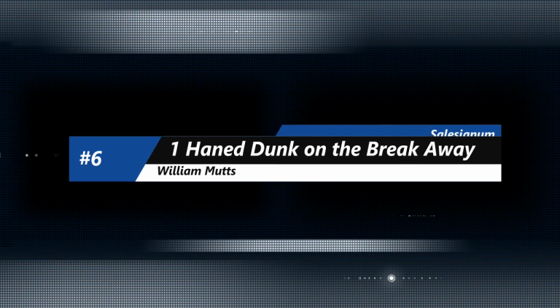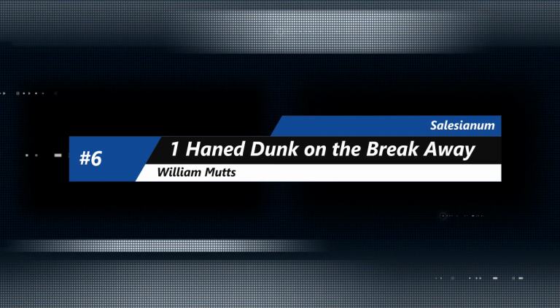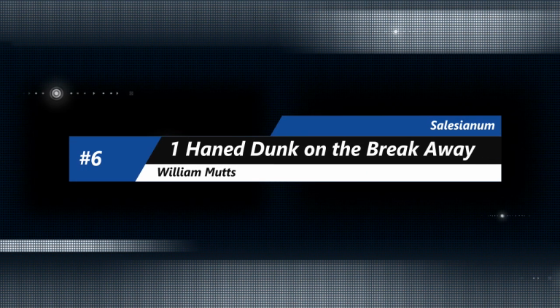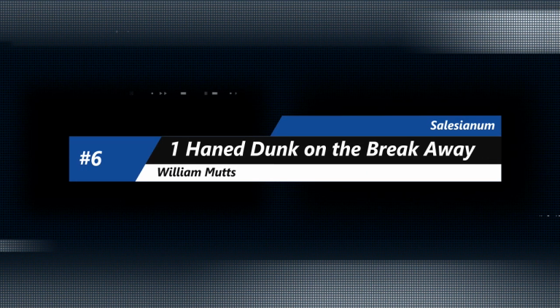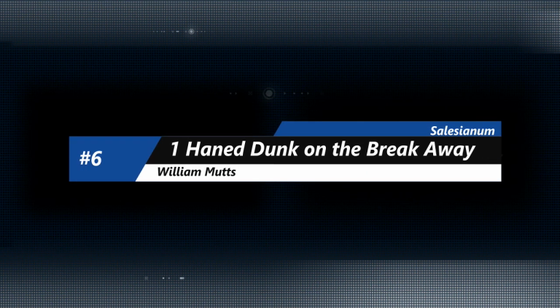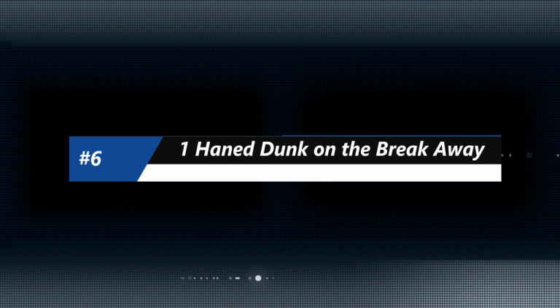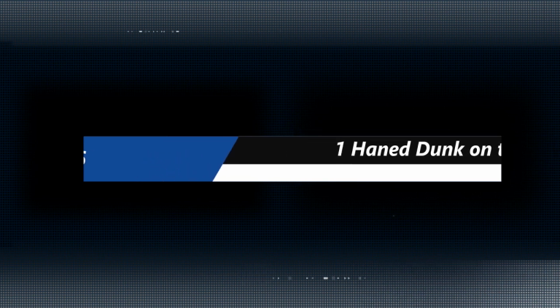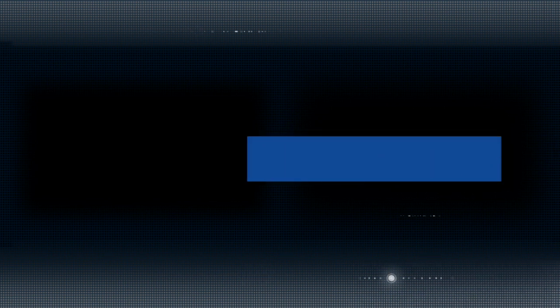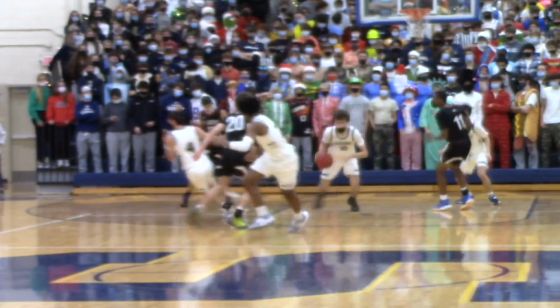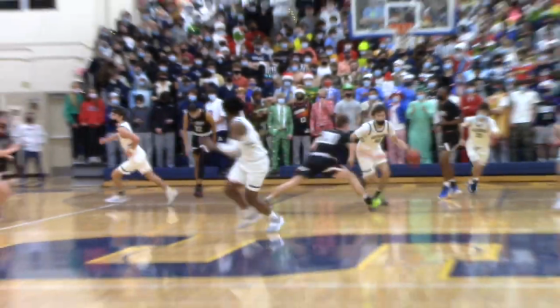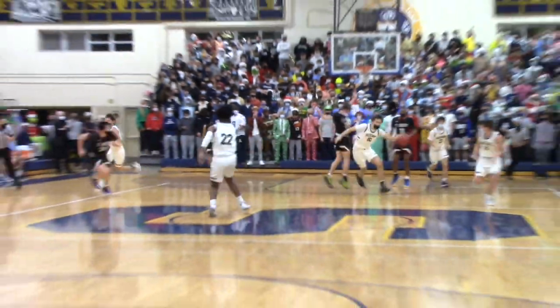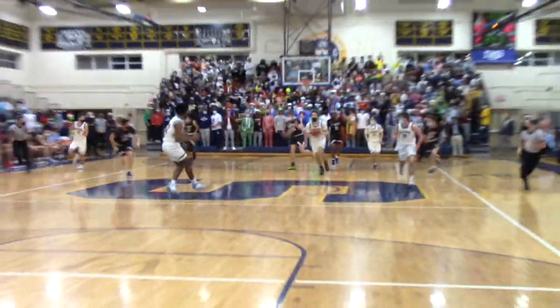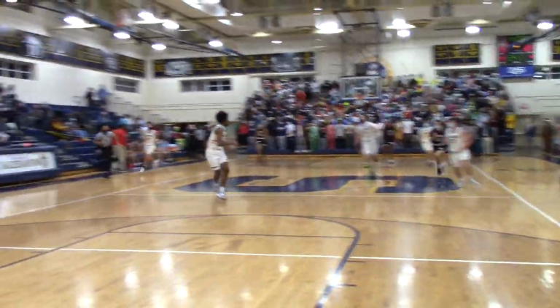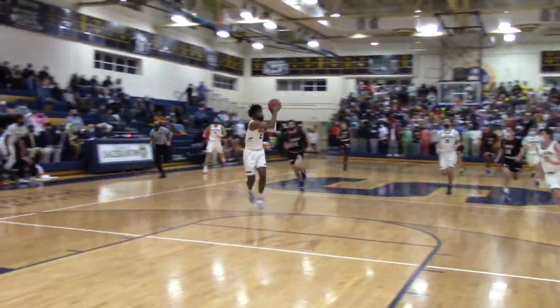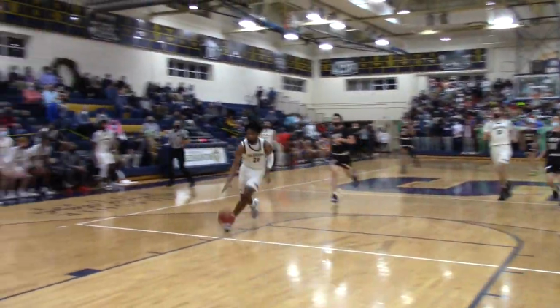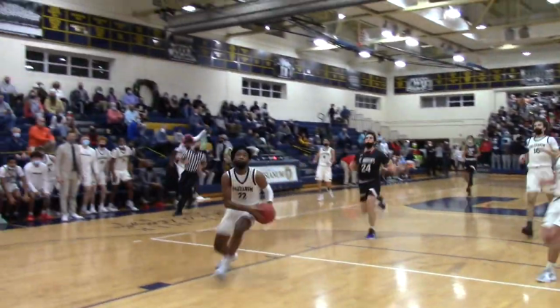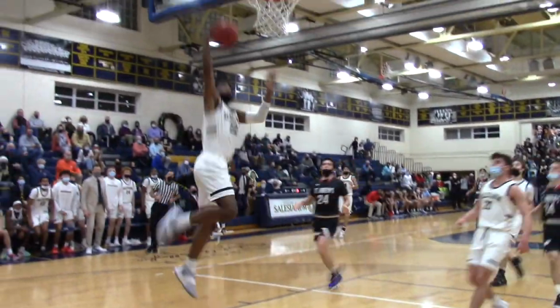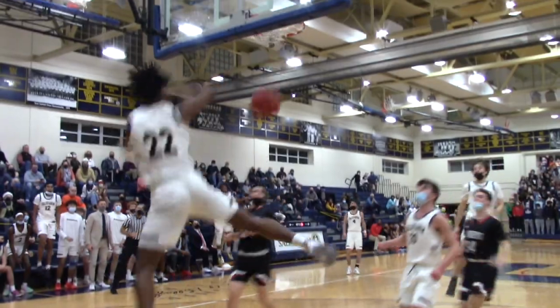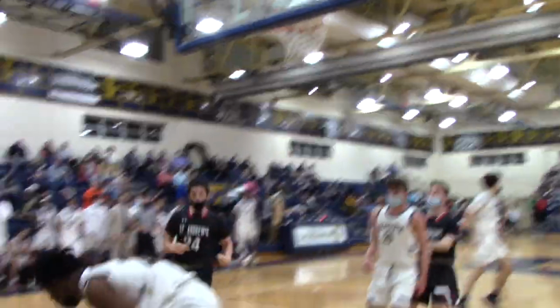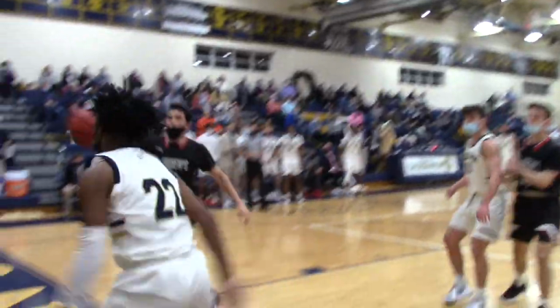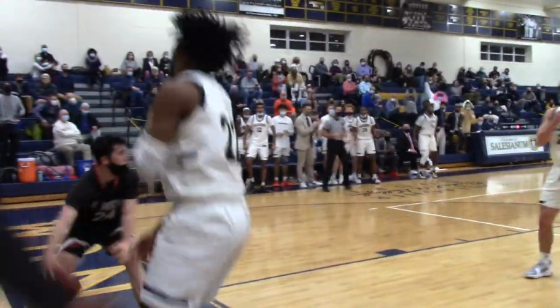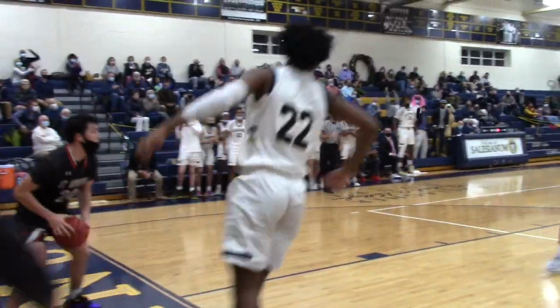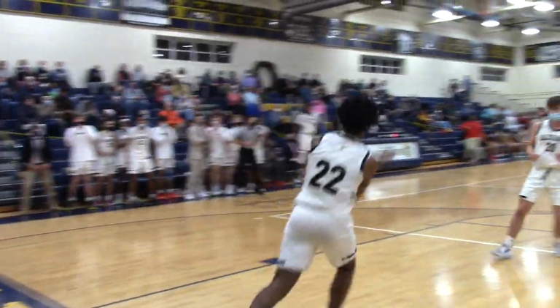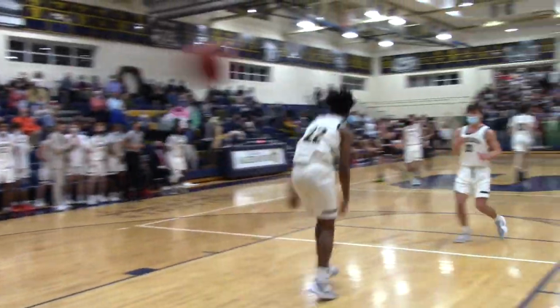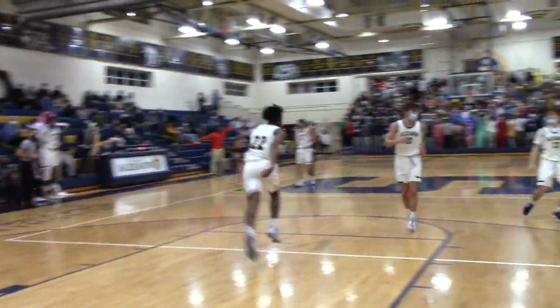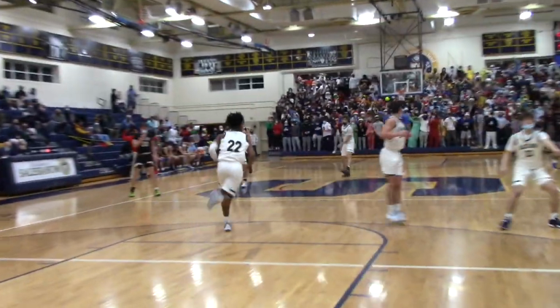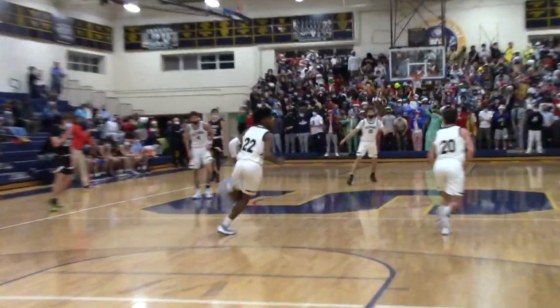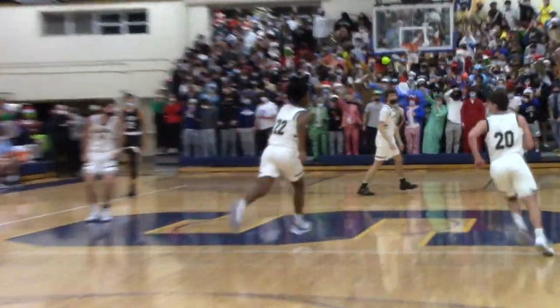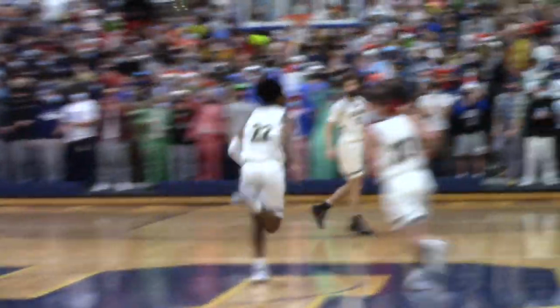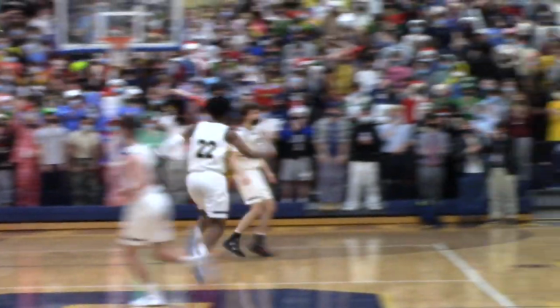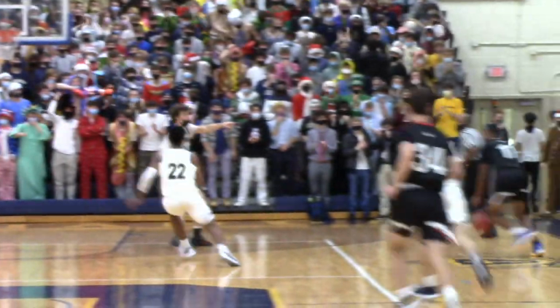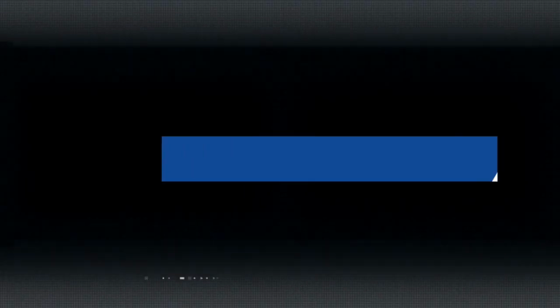On to number 6, Will Mutz from Salesianum. And if you like dunks, this is going to be a top 10 for you. Mutz ahead of the pack — Justin Mullen going to get it up to him. He's going to take two steps and throw it down. Number 22 in white for Salesianum, Mutz with a big dunk there at number 6.